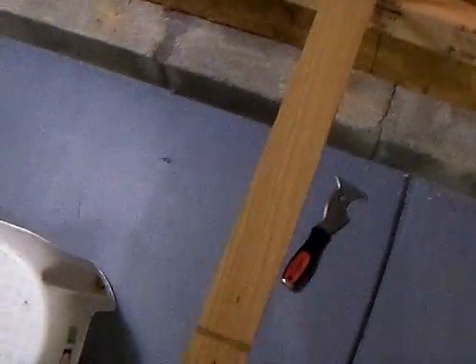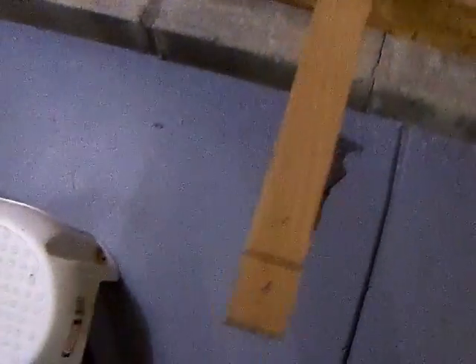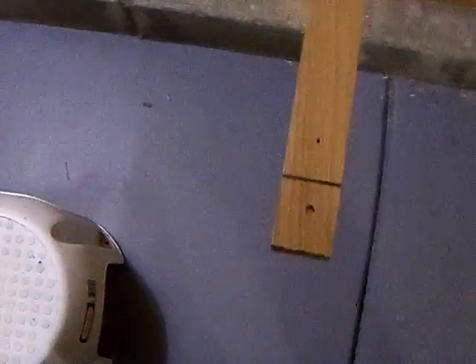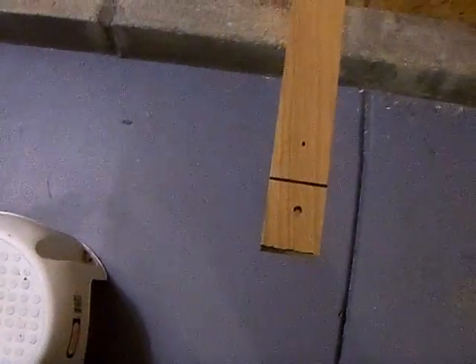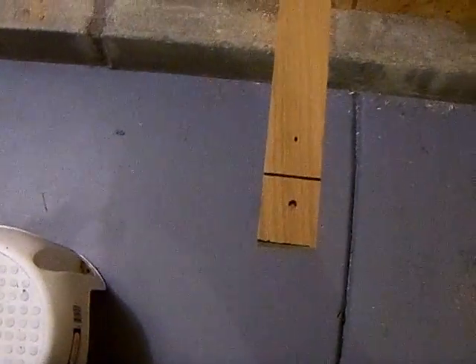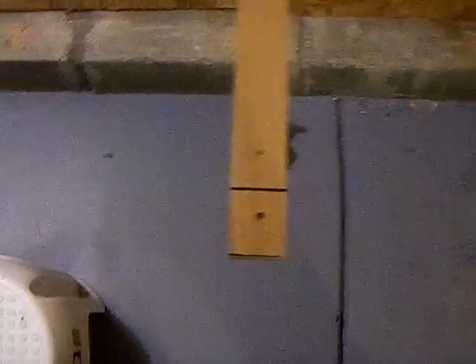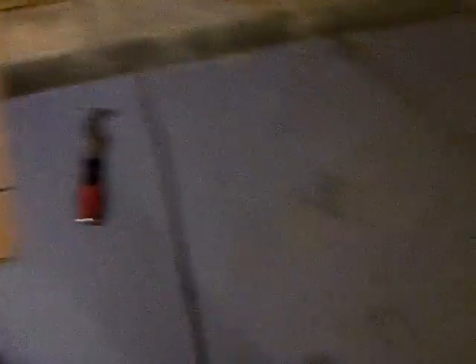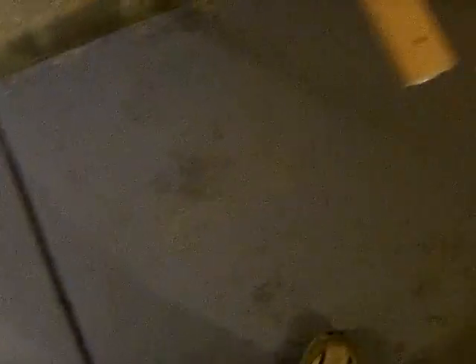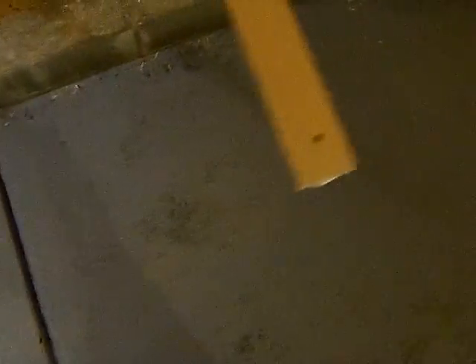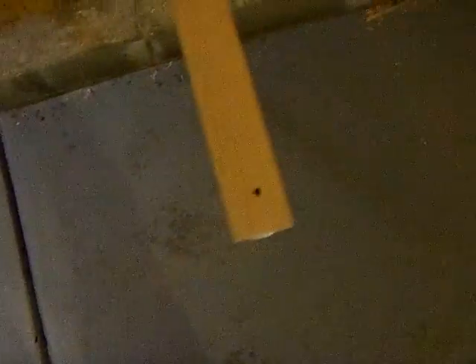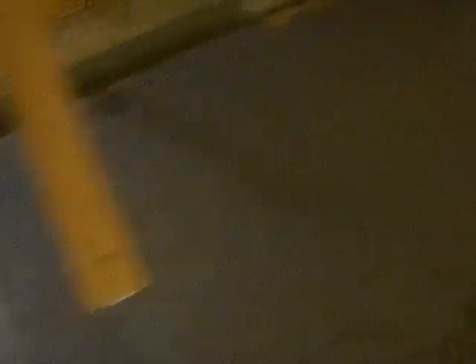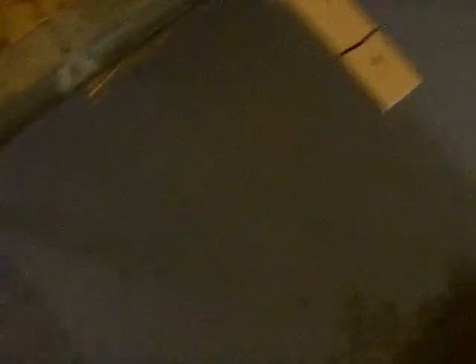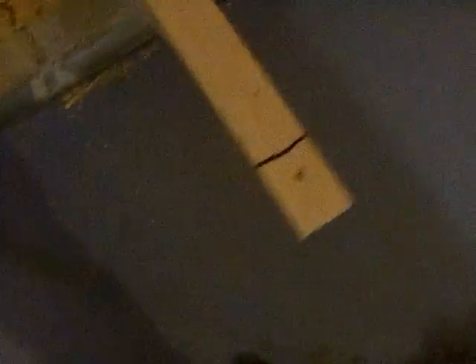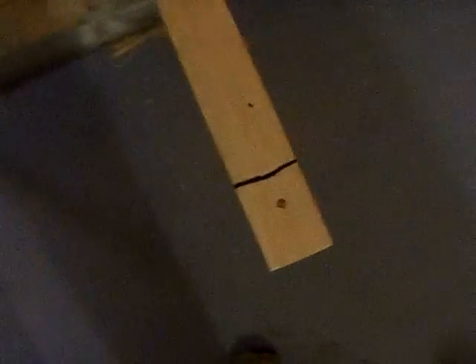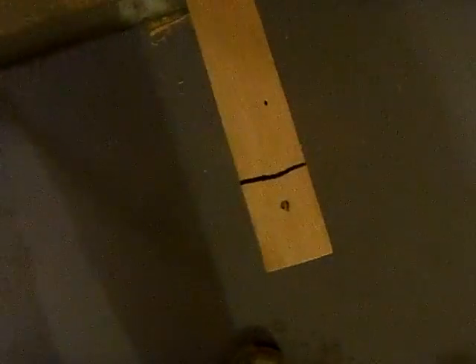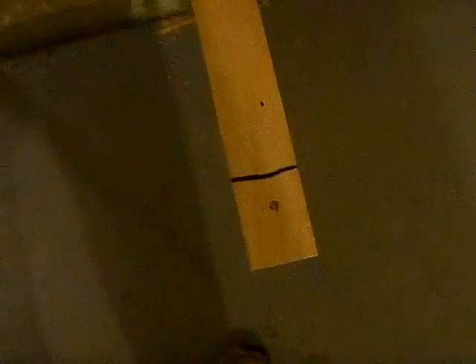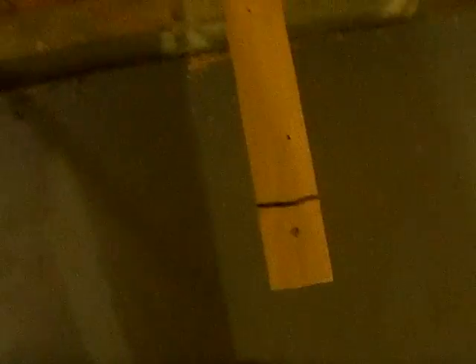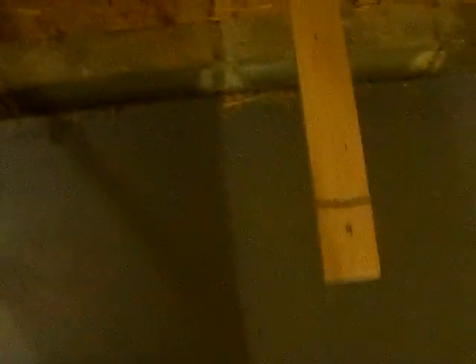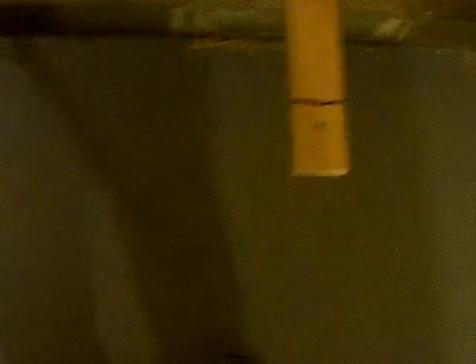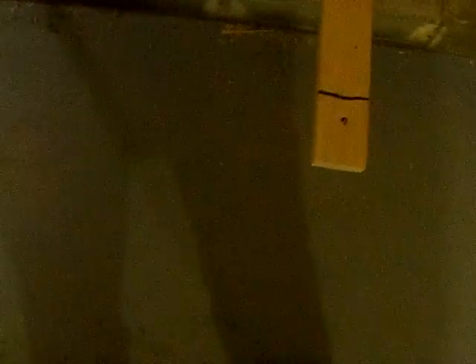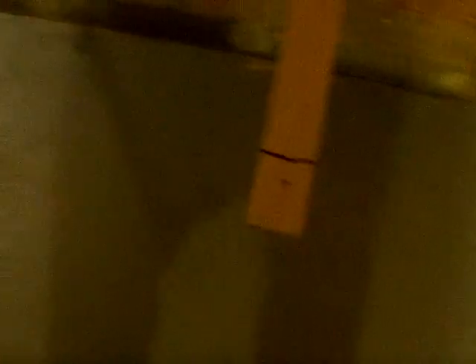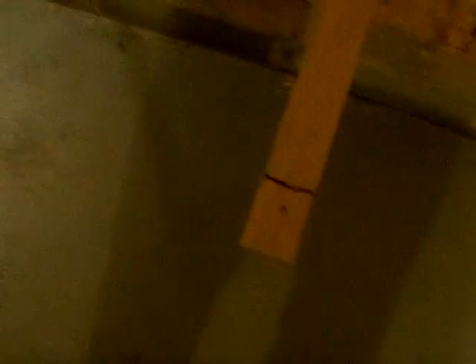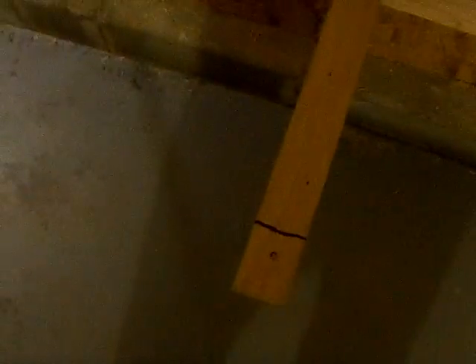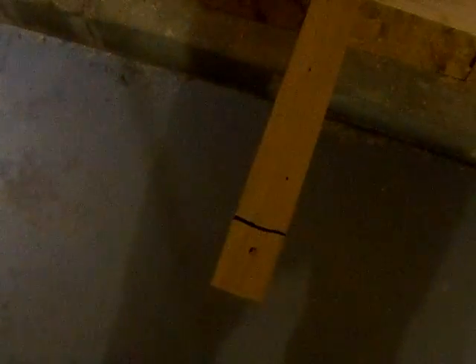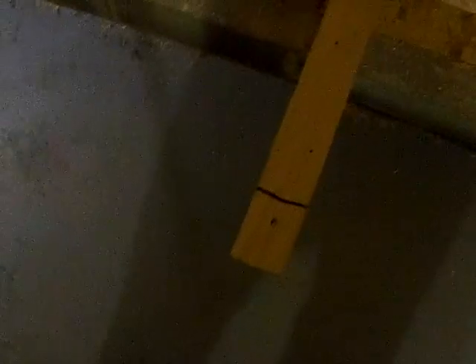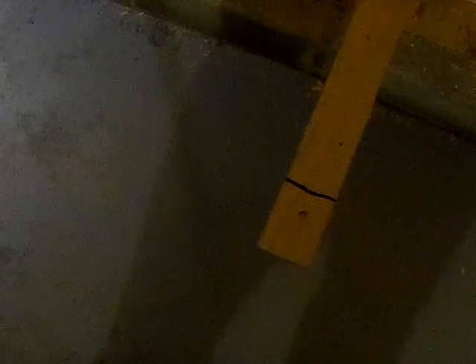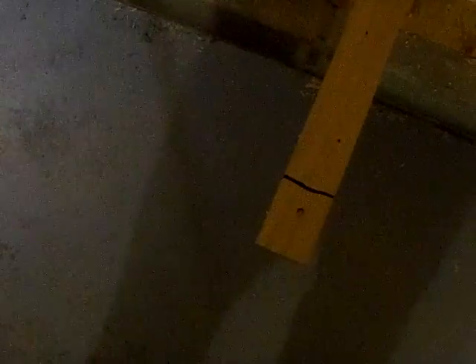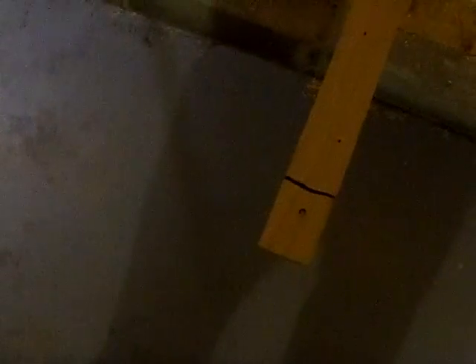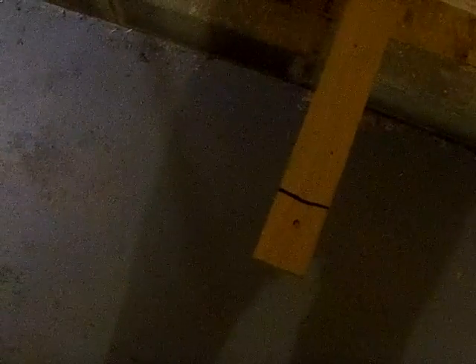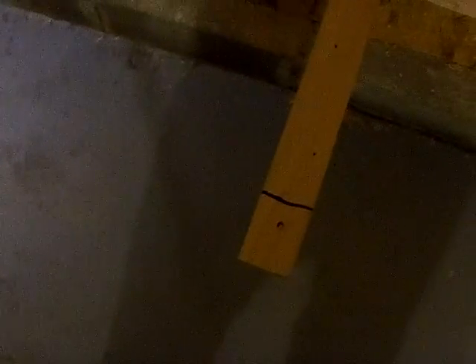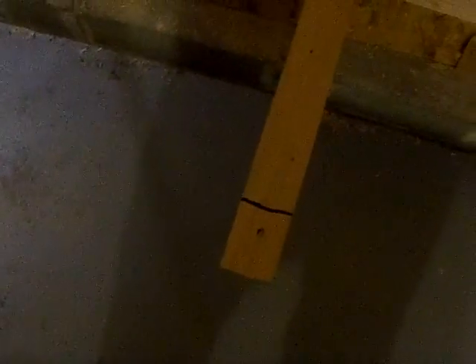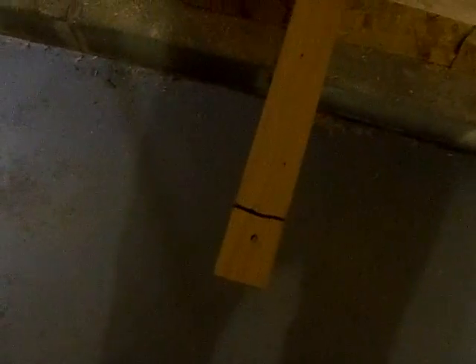Just got to do a little adjustment. Never mind these little marks right here — they're pre-marked. Amateur mistakes, I guess.